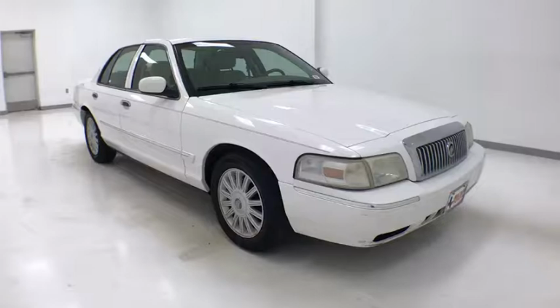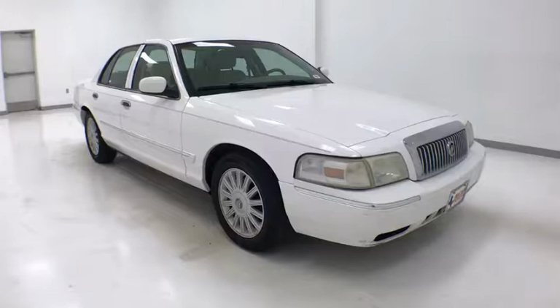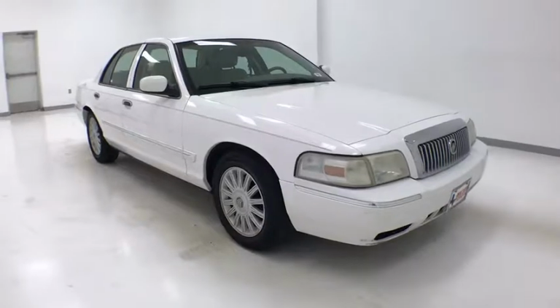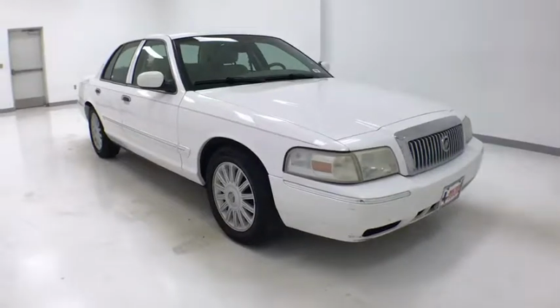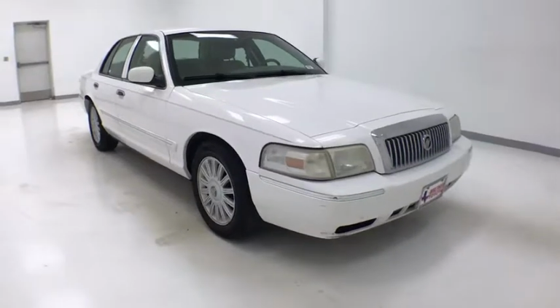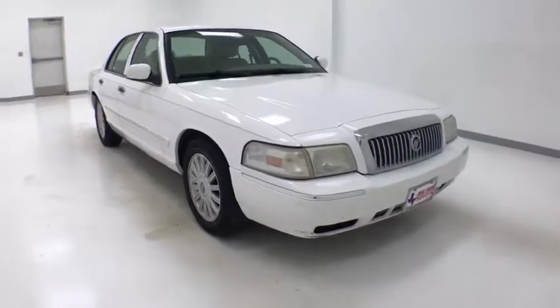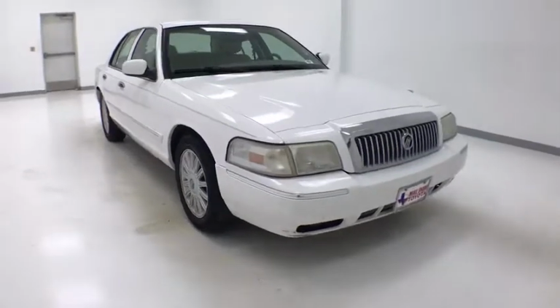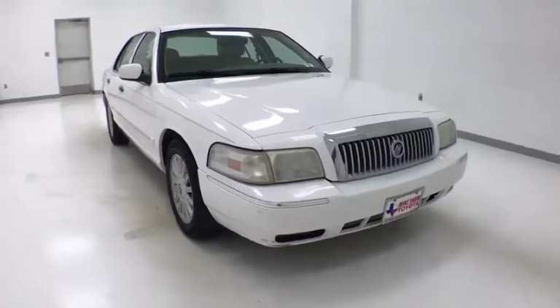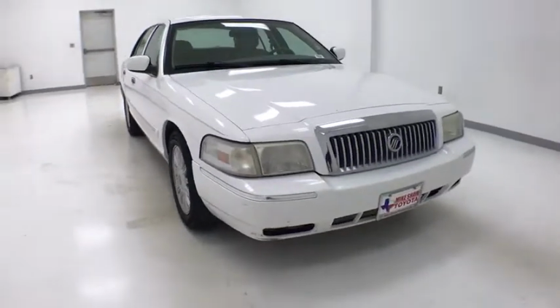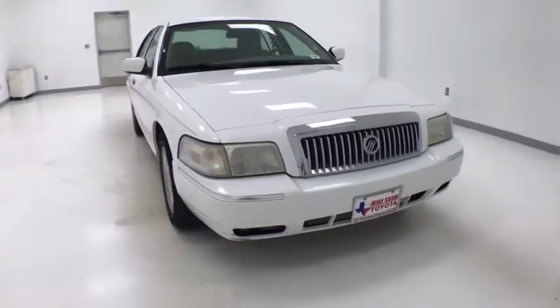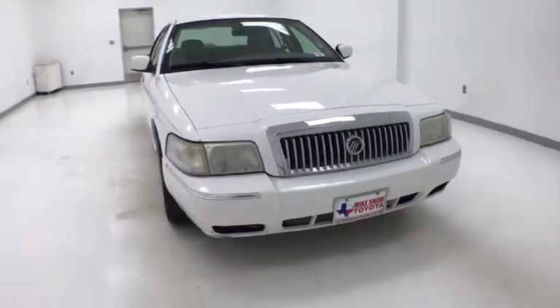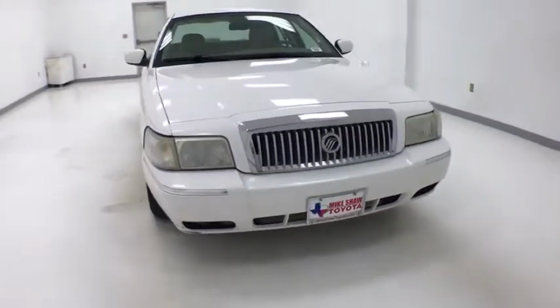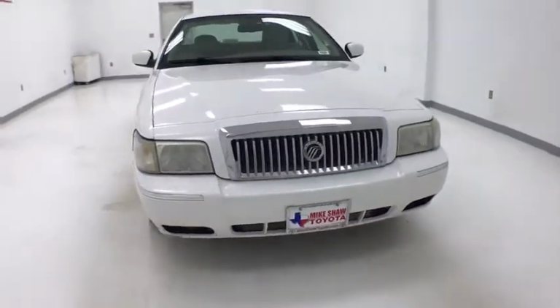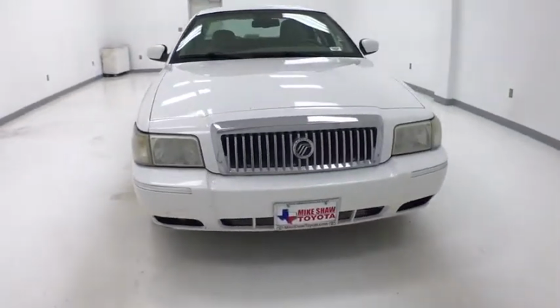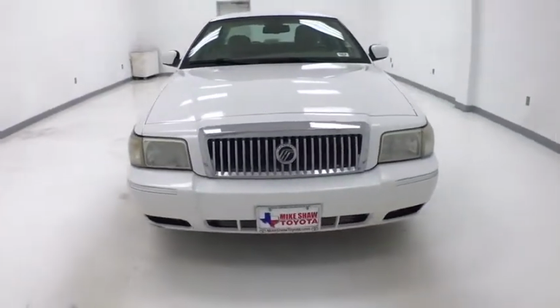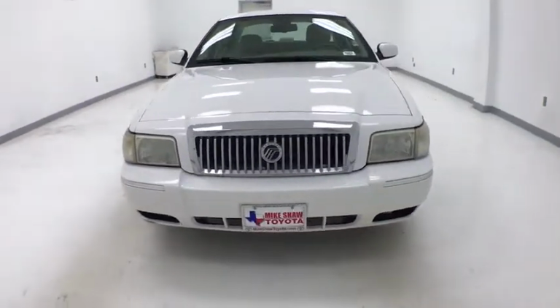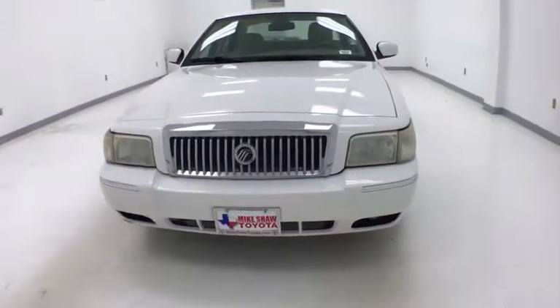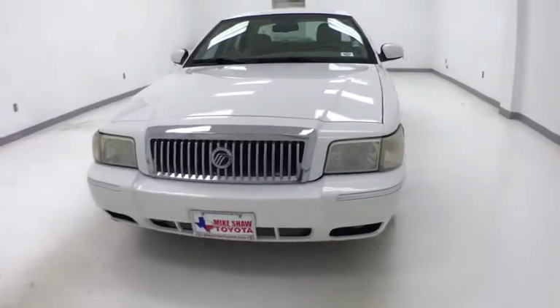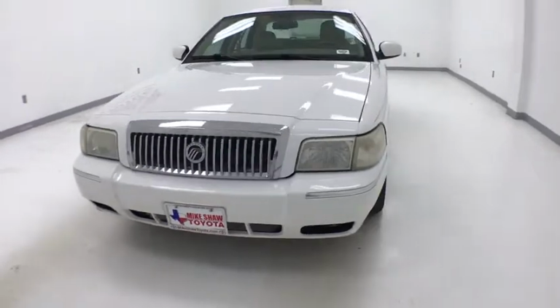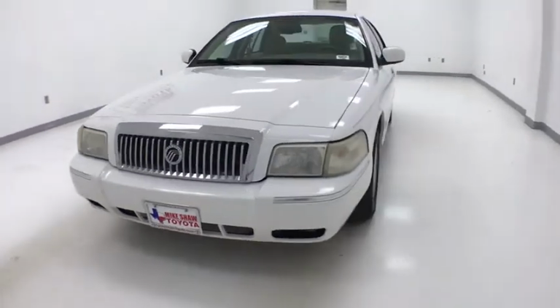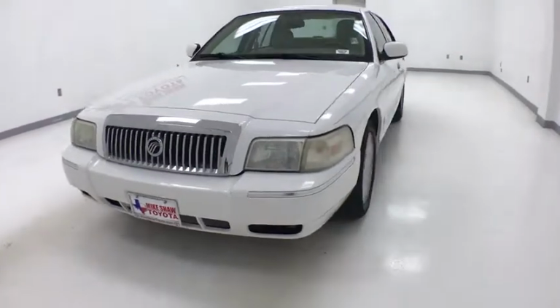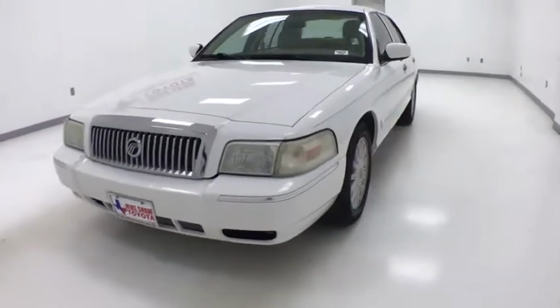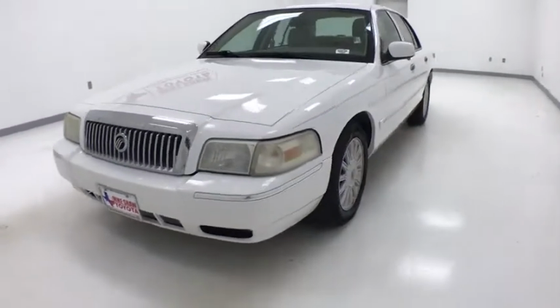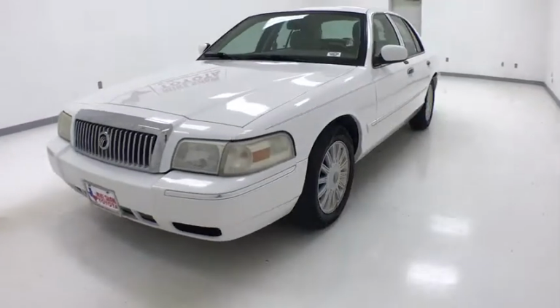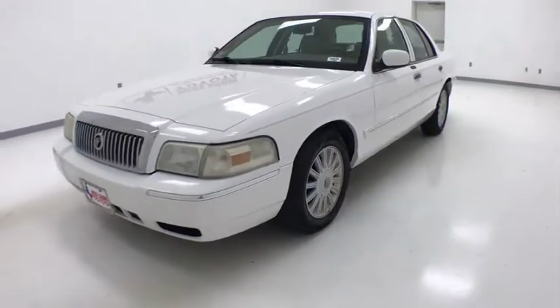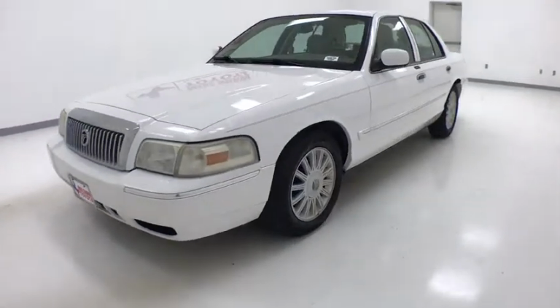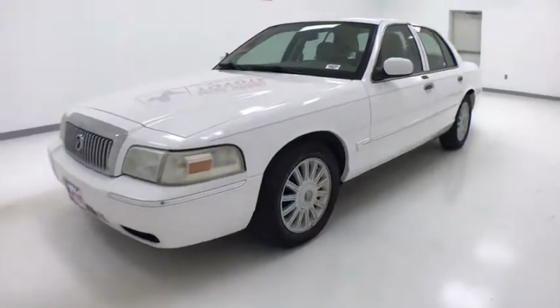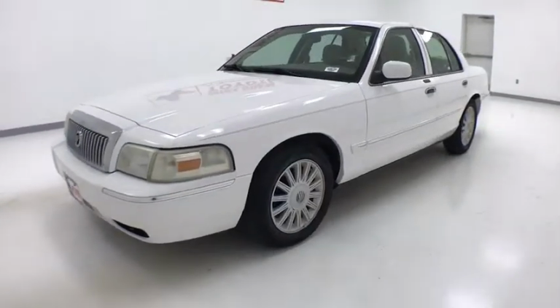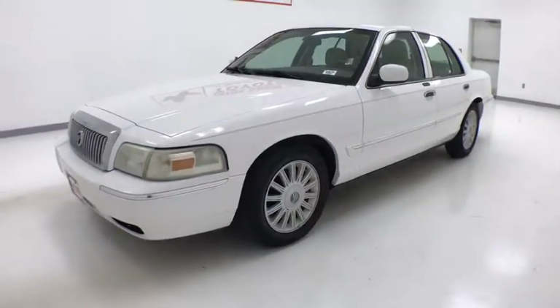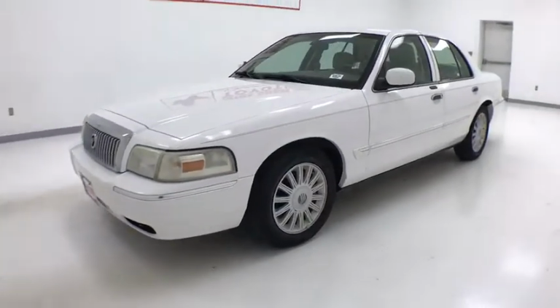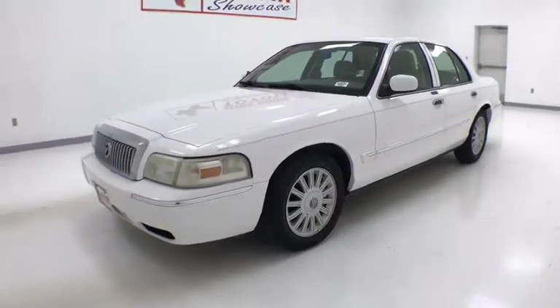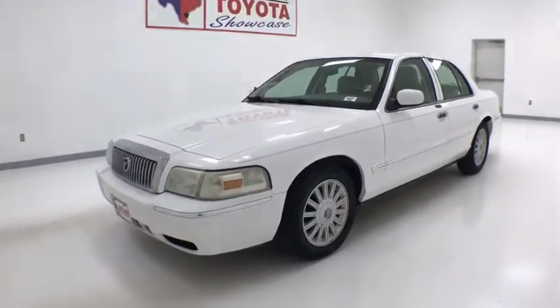Make a great choice today with the 2008 Mercury Grand Marquis. The Grand Marquis offers the roomiest interior and the most spacious trunk in its class.